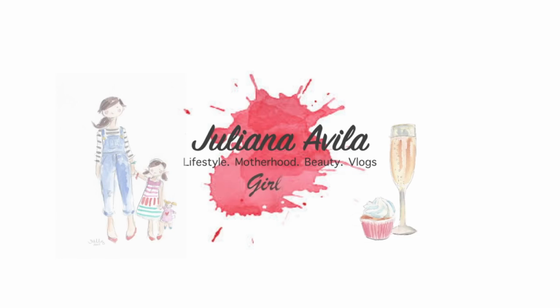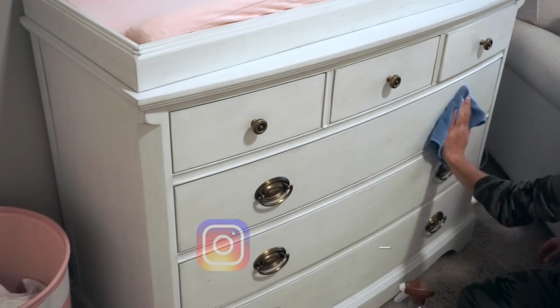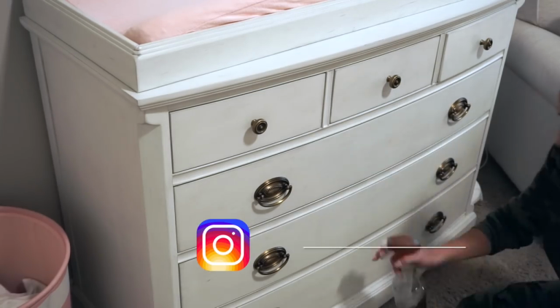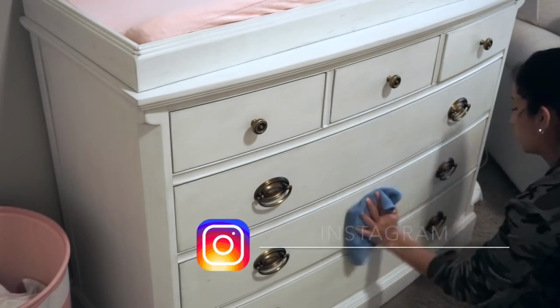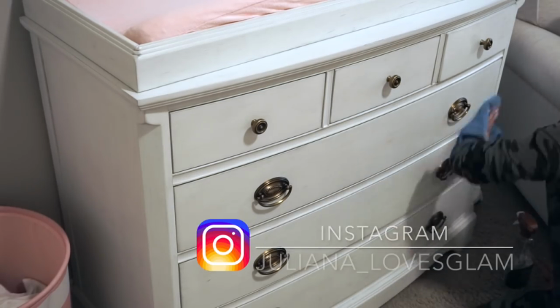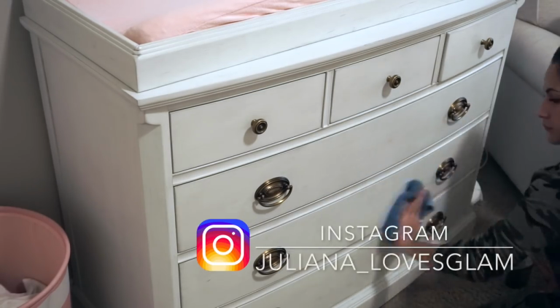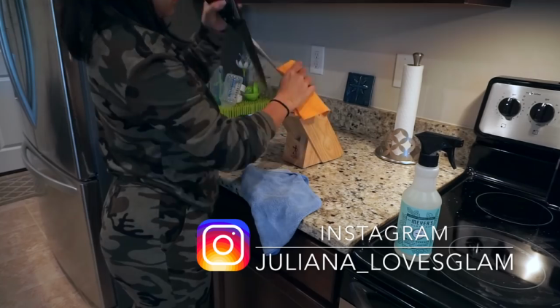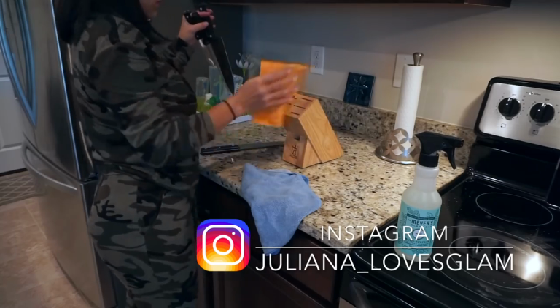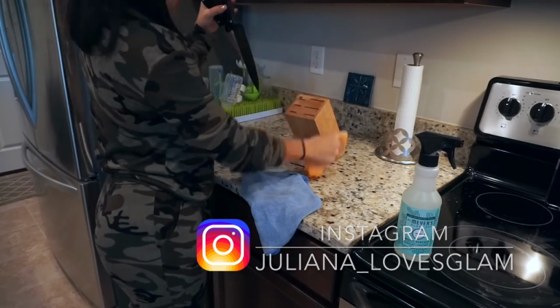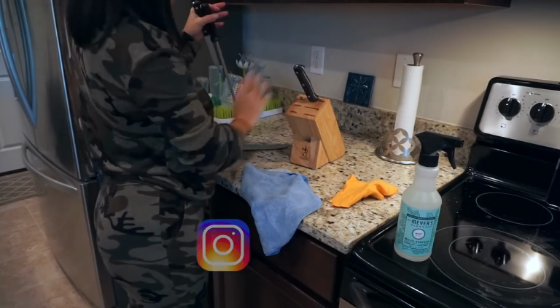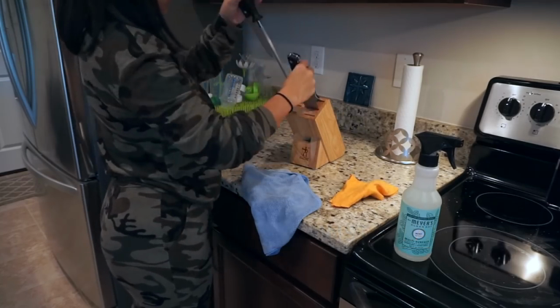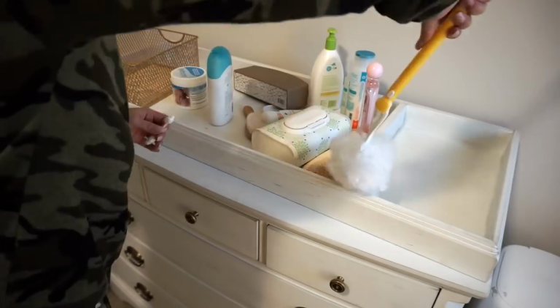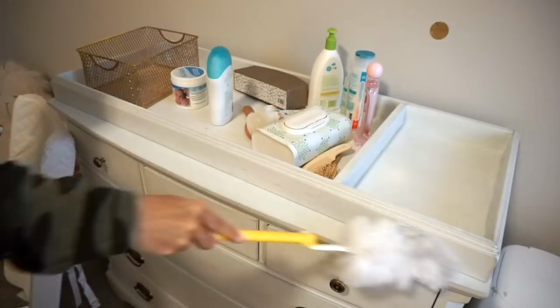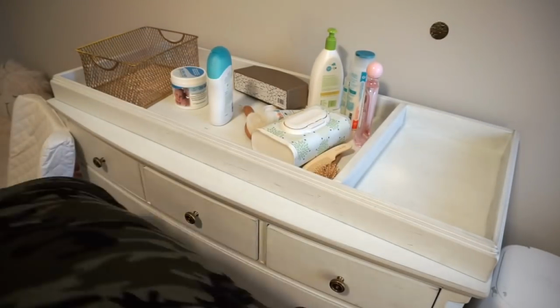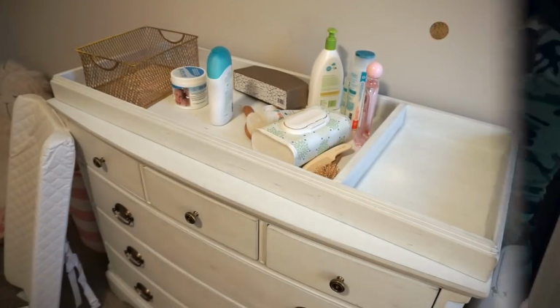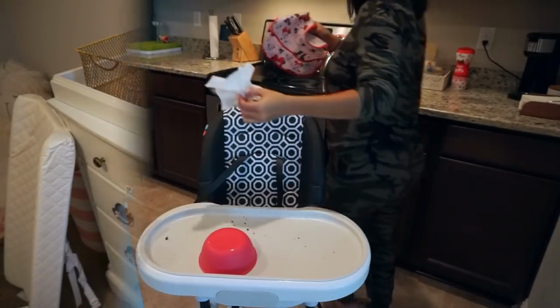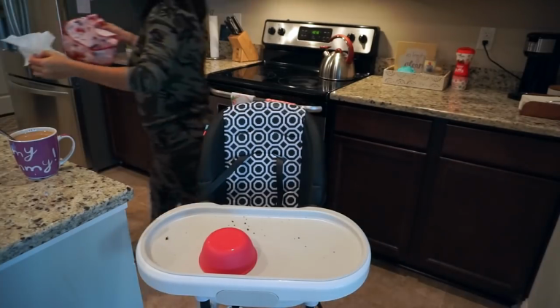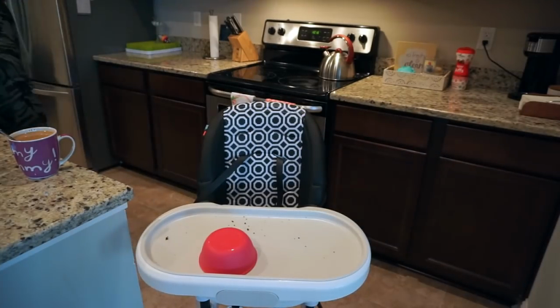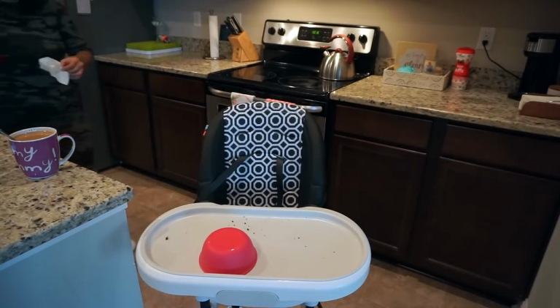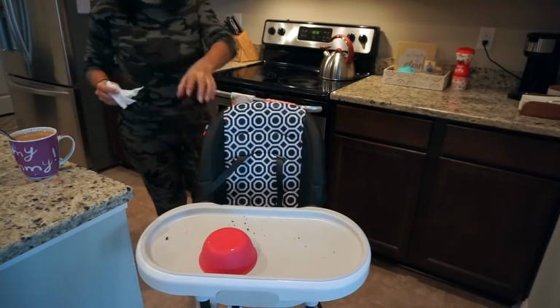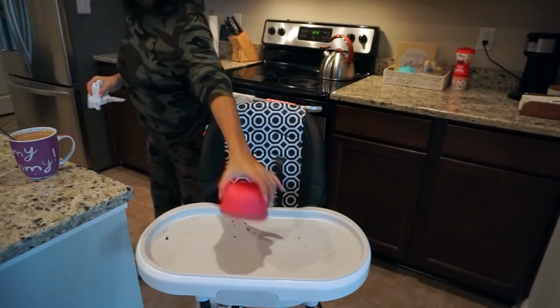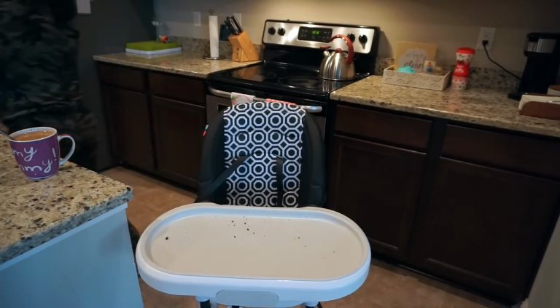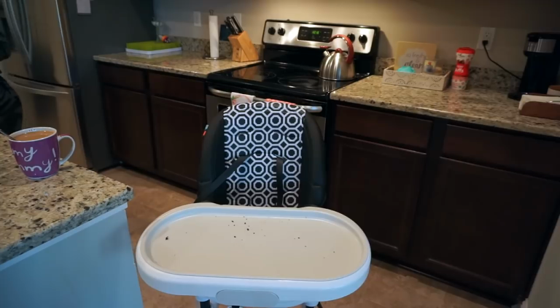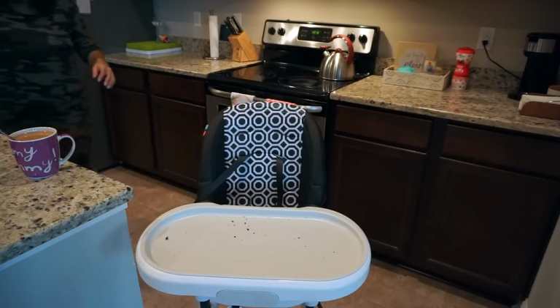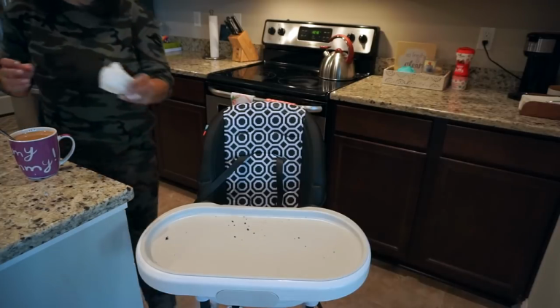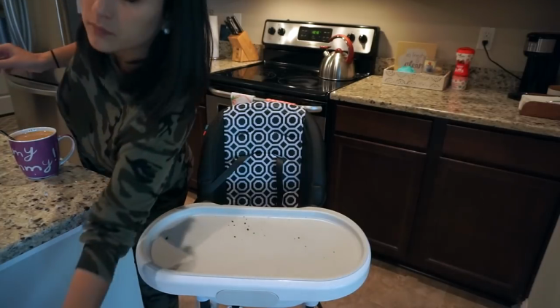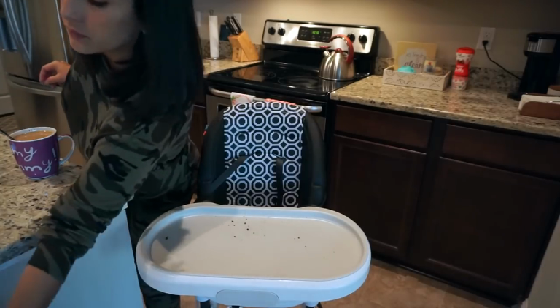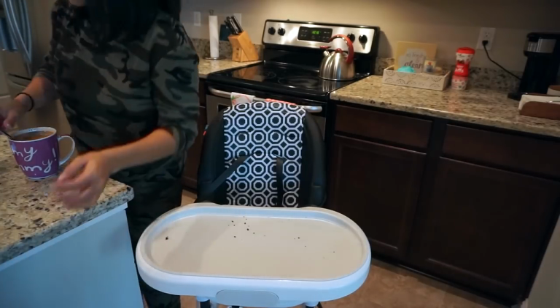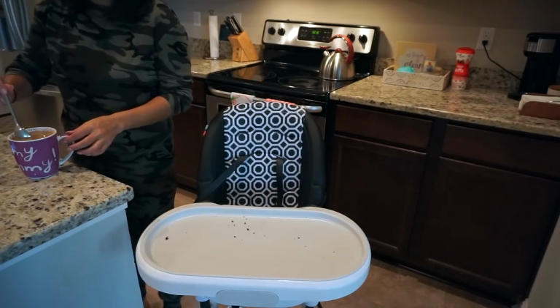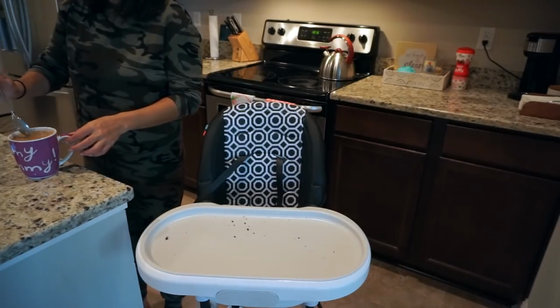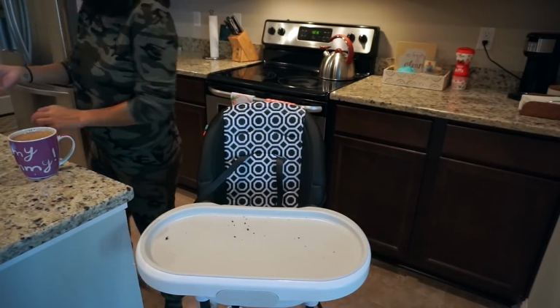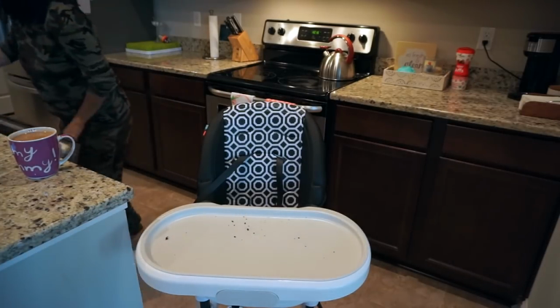Hey guys, welcome back to my channel. Today's video is a spring cleaning of Penelope's nursery as well as a little basic cleaning in my kitchen, so that's what I'm starting with. Let's jump right in.